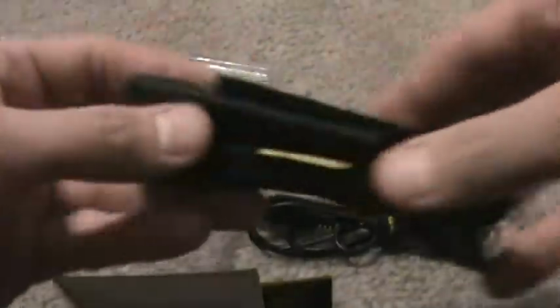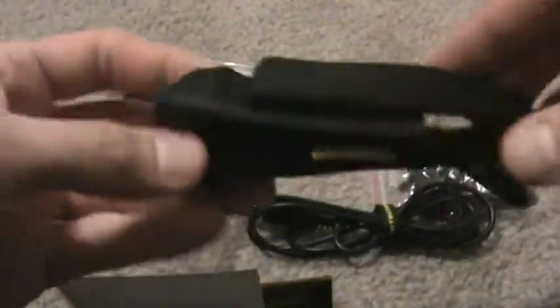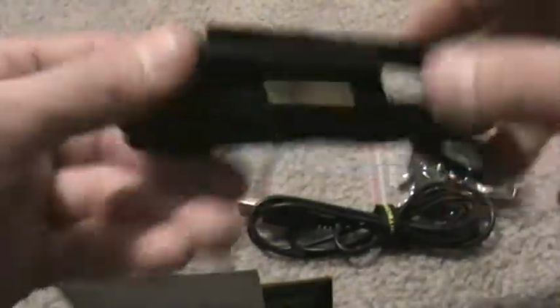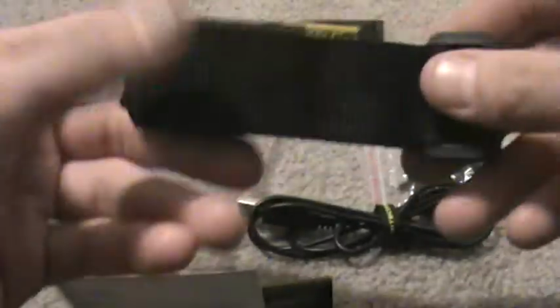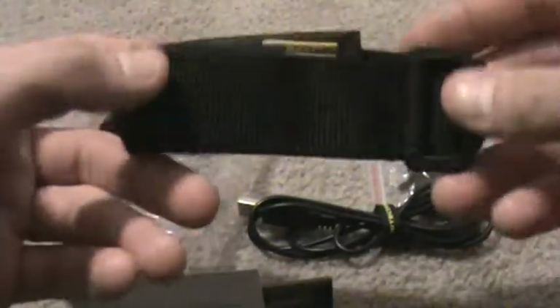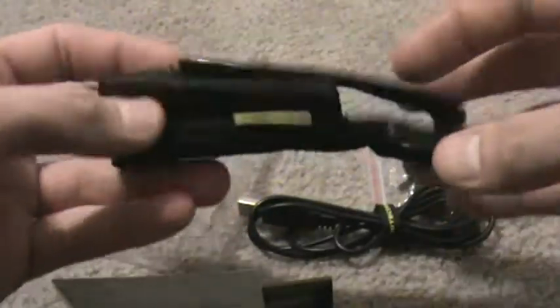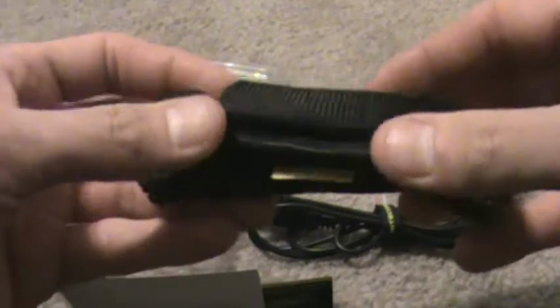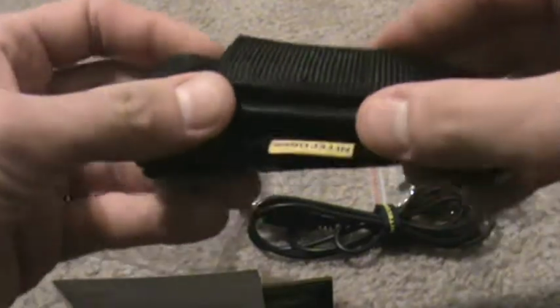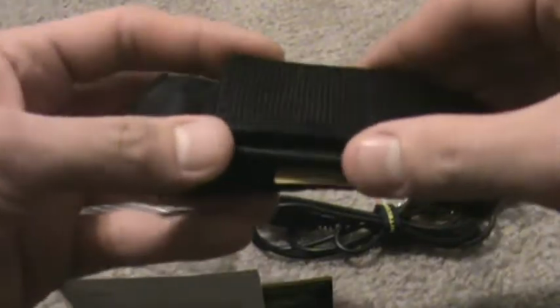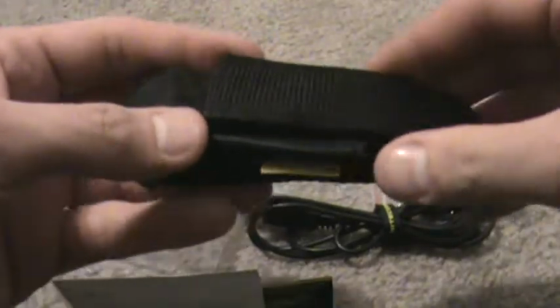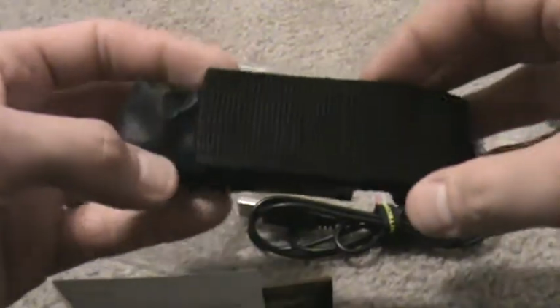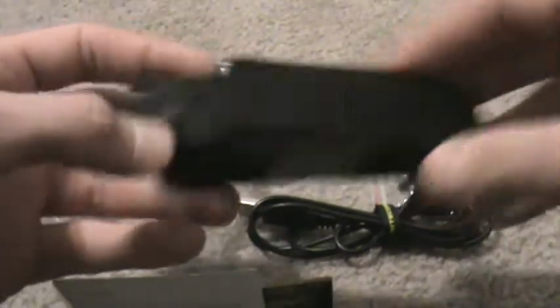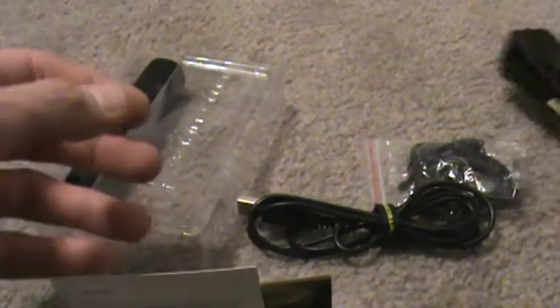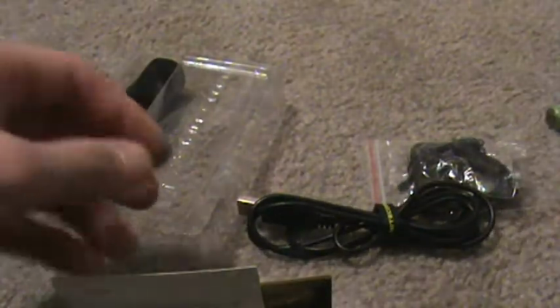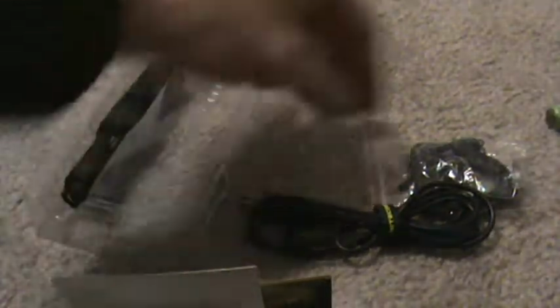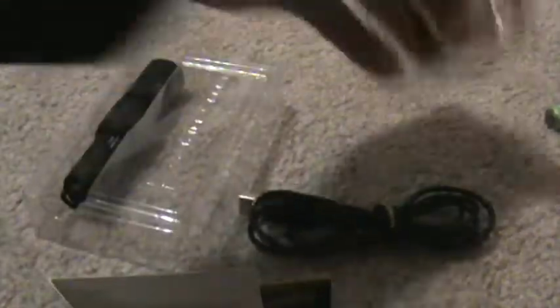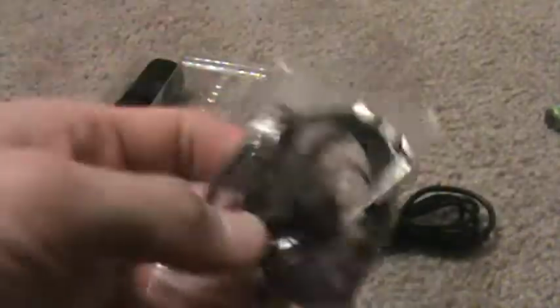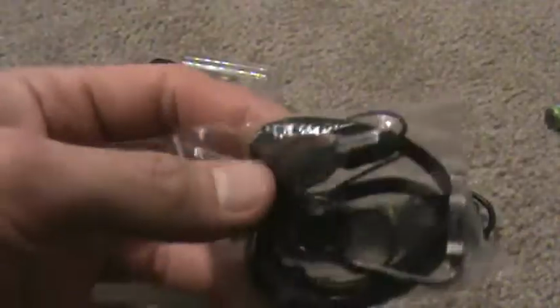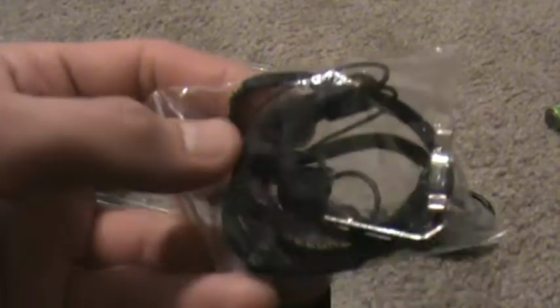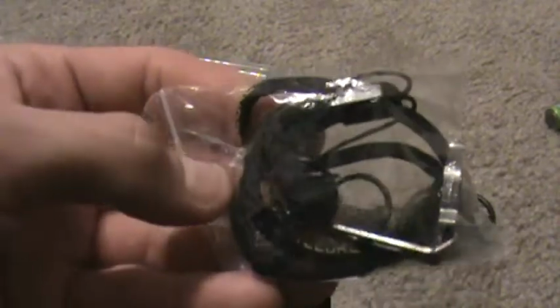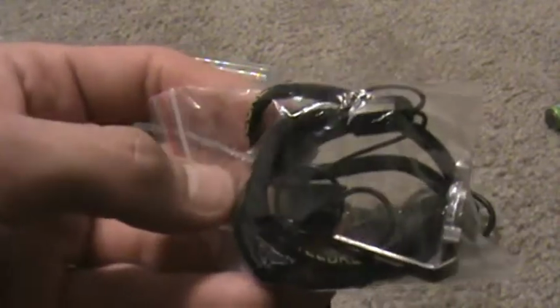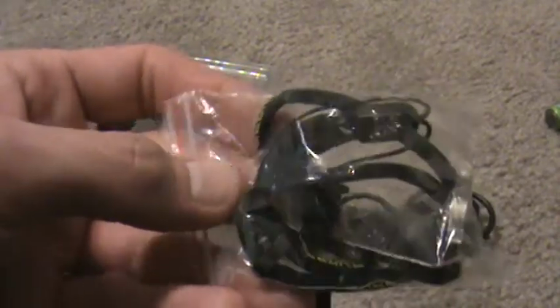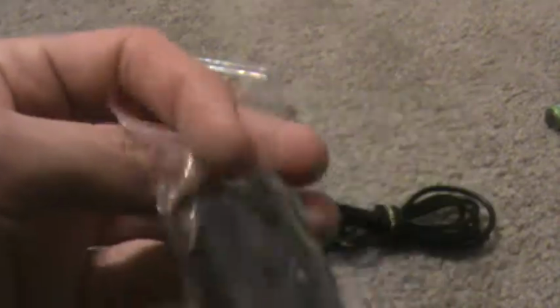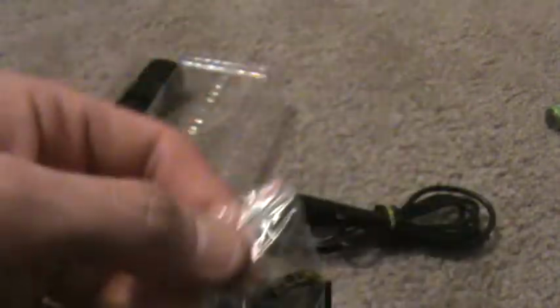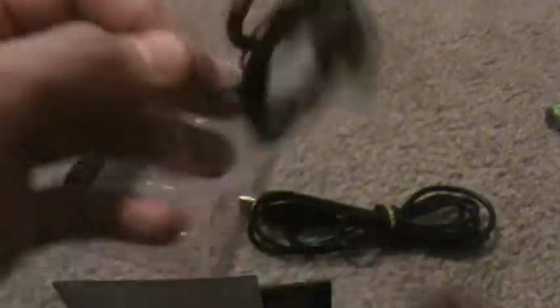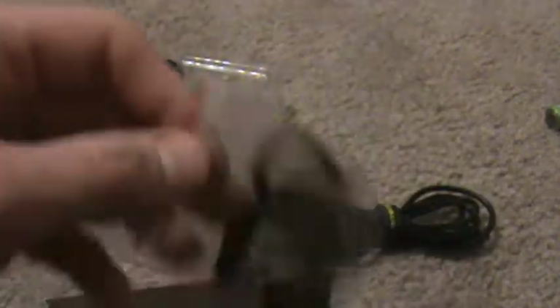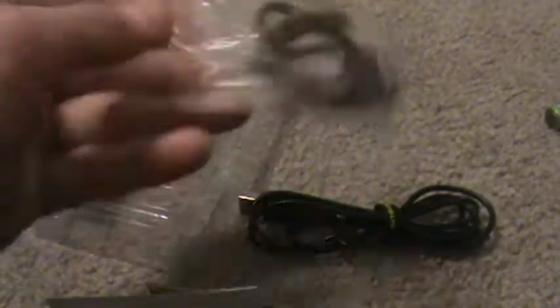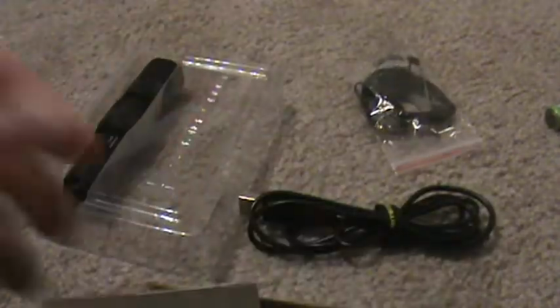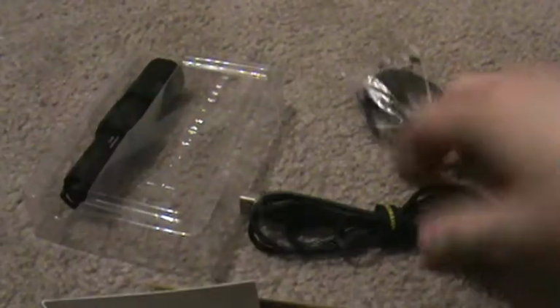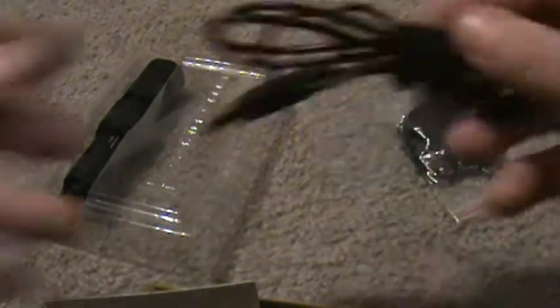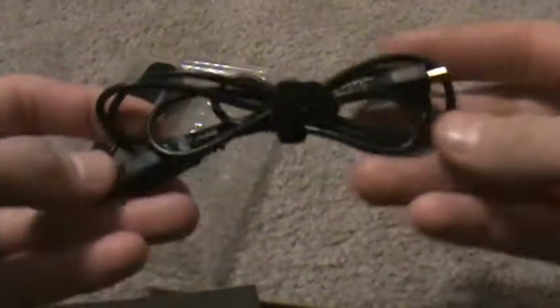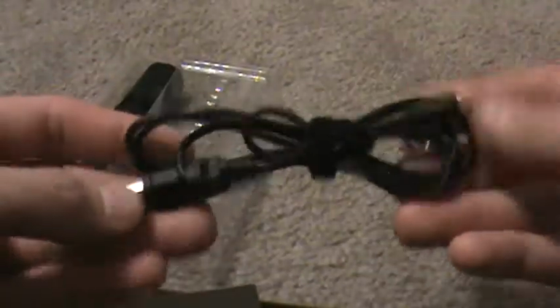You got the nice little holster — same holster that comes with the PC-10 and PA-10. You got spare O-rings, boot cover, clip, lanyard, all the good stuff. Pretty standard stuff. And then you got this charge cord right here.